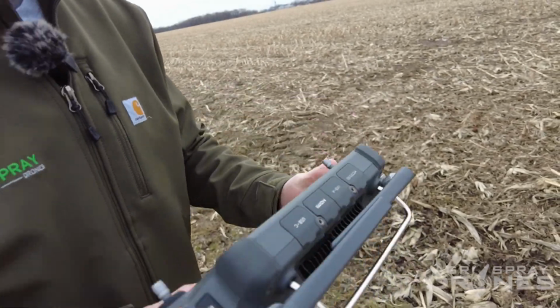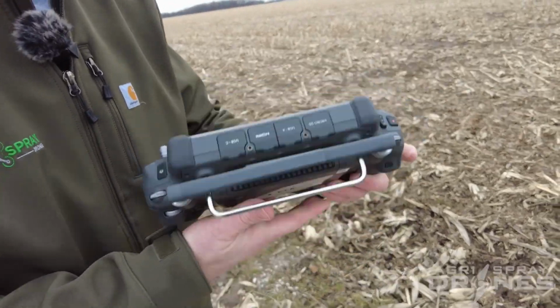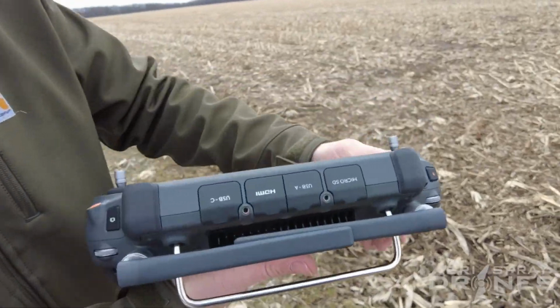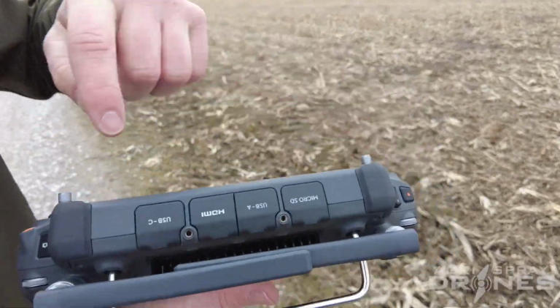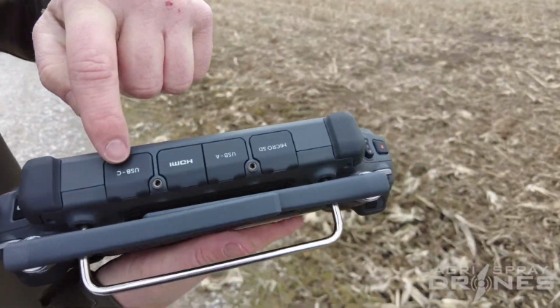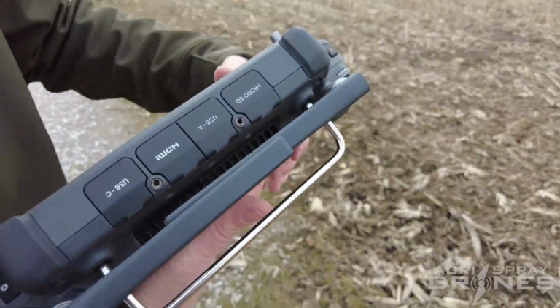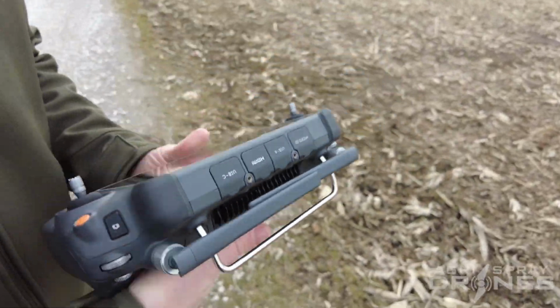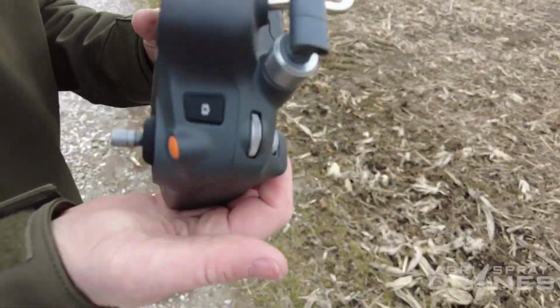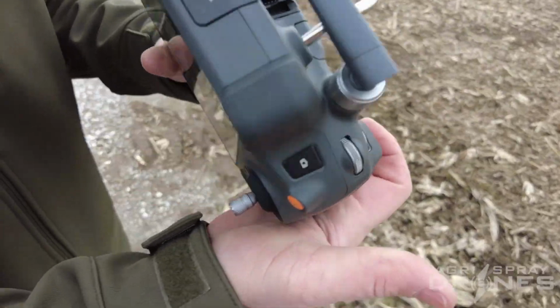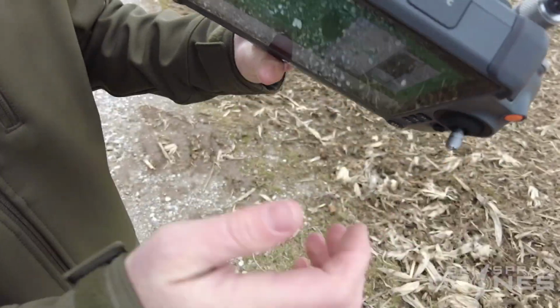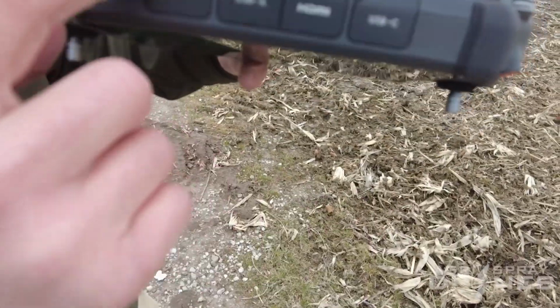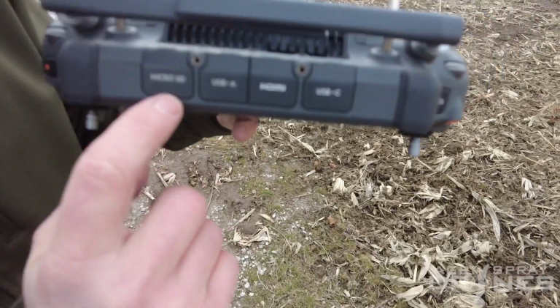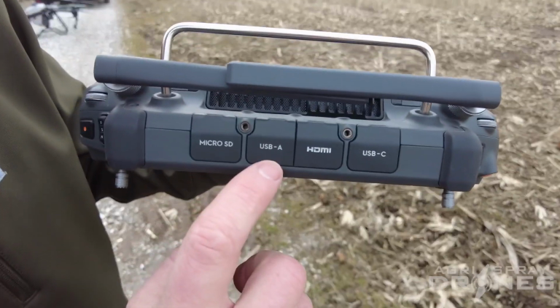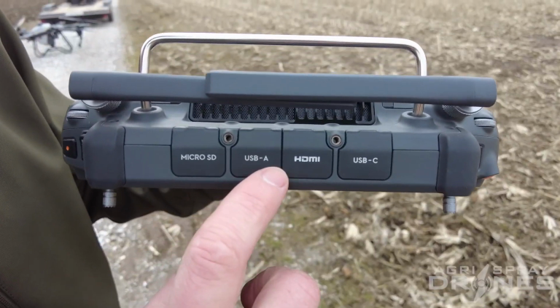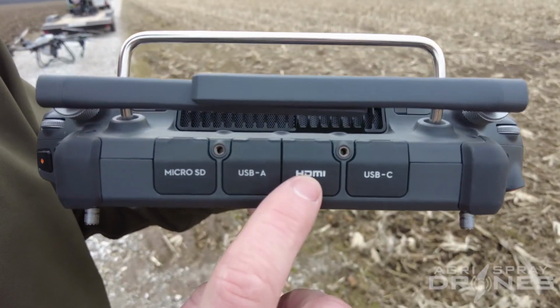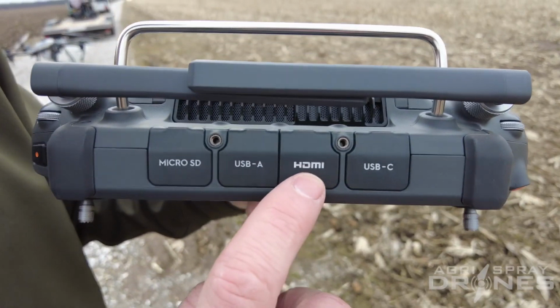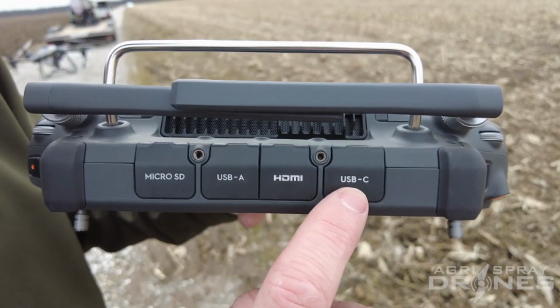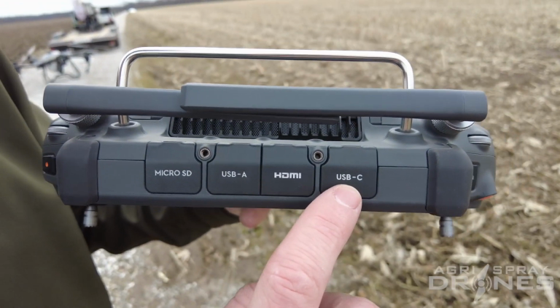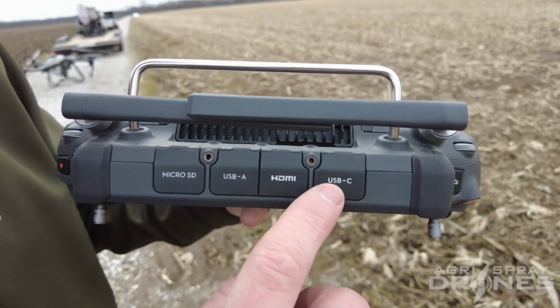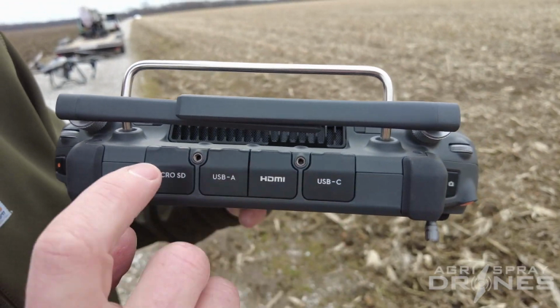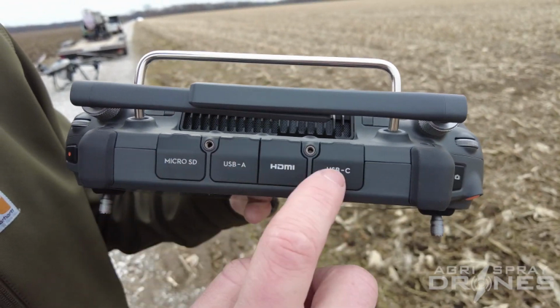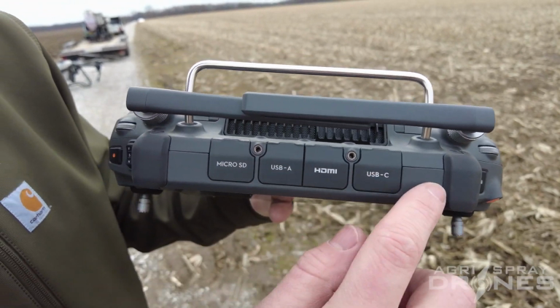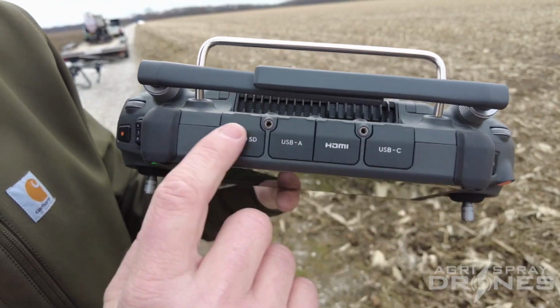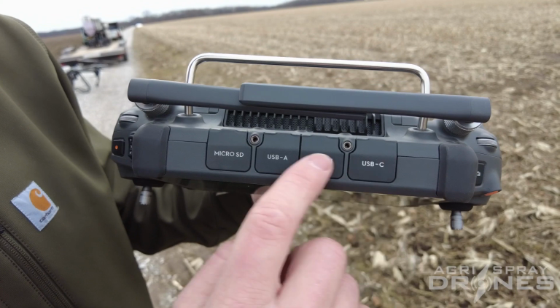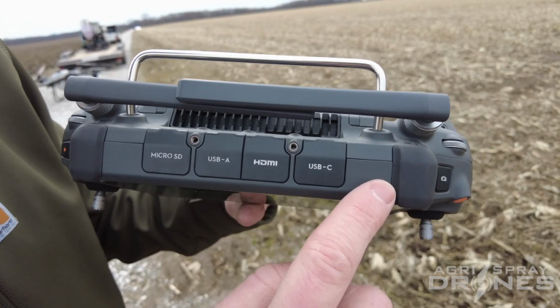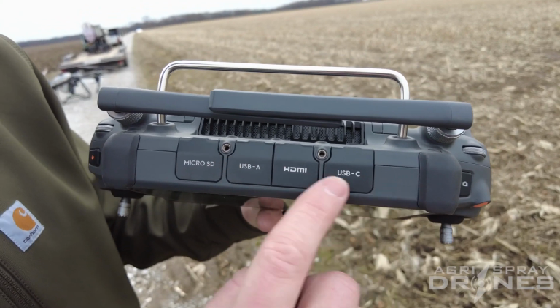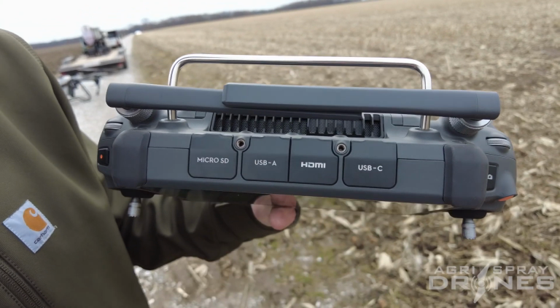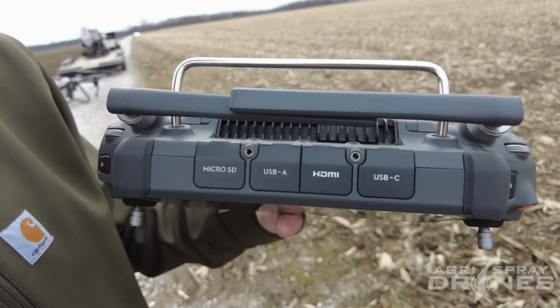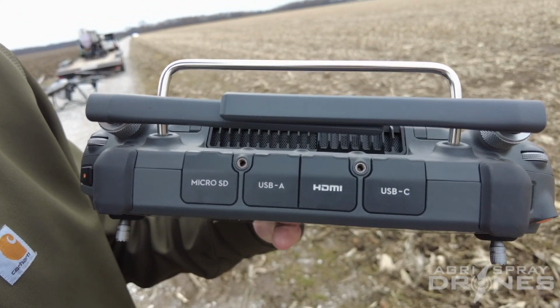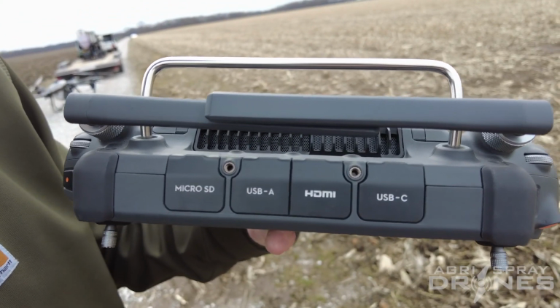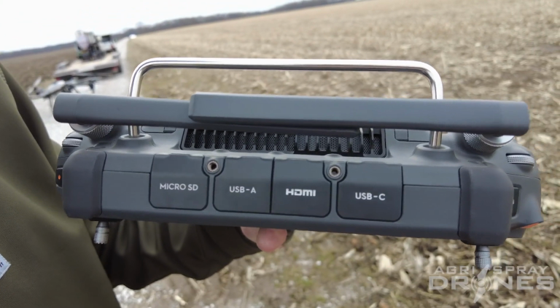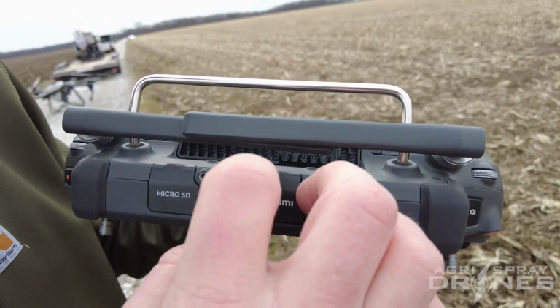Up here on the top — turning it over so you can see — we have a micro SD slot, USB-A, HDMI, and USB-C. These ports are all covered, which means they're all protected from the elements: dust, debris, and water.